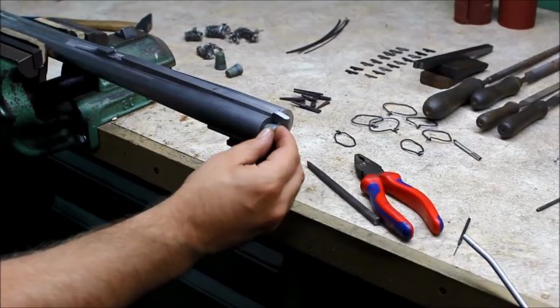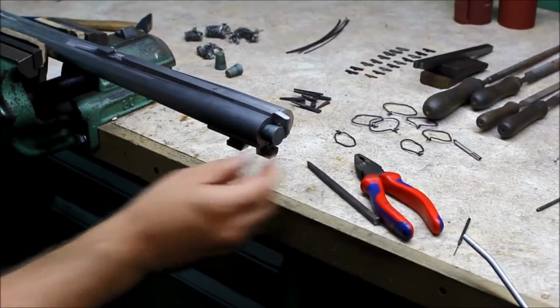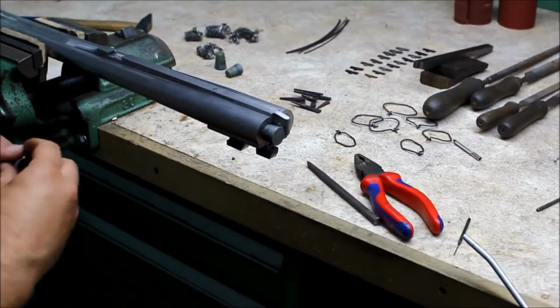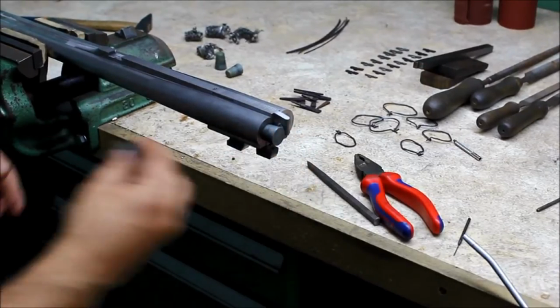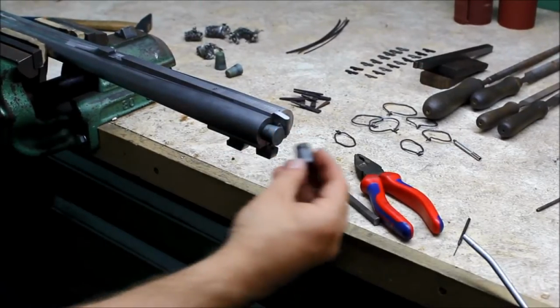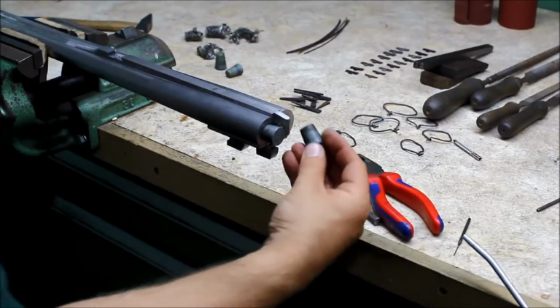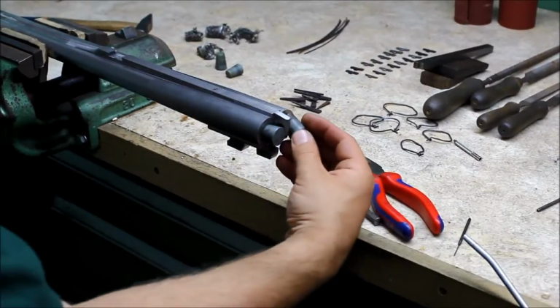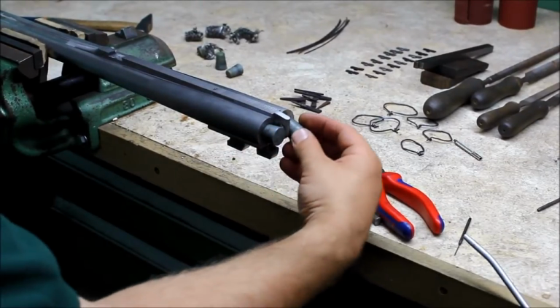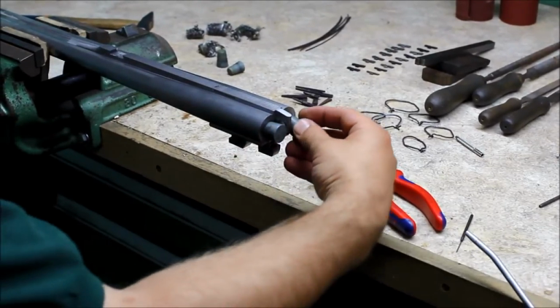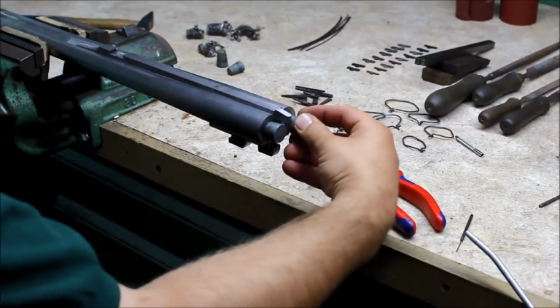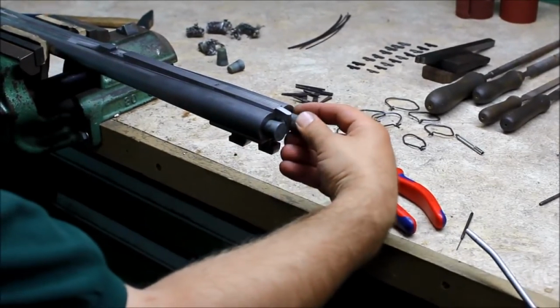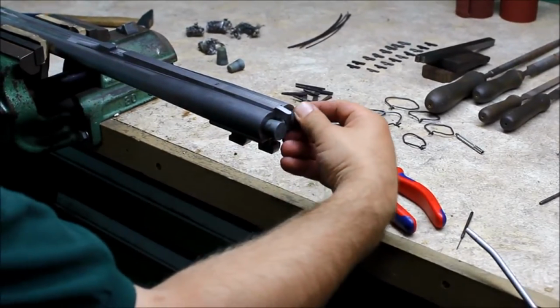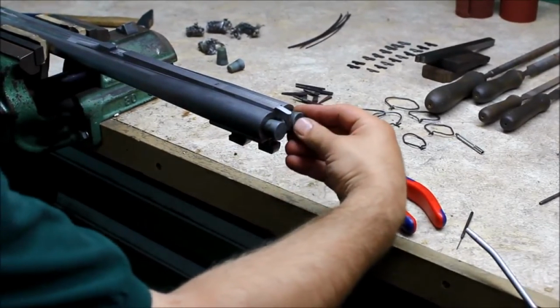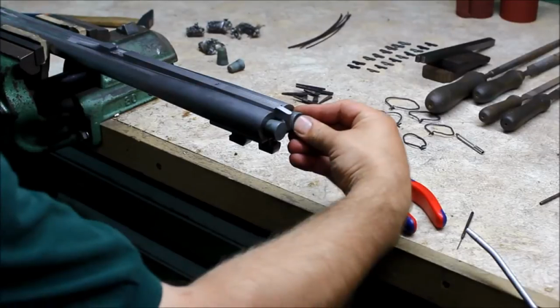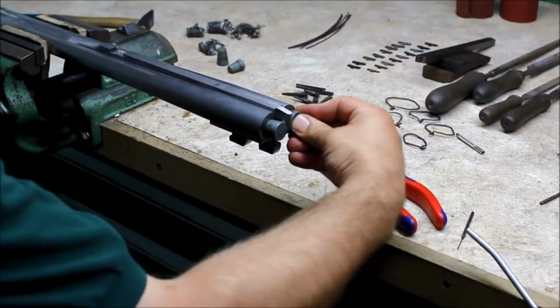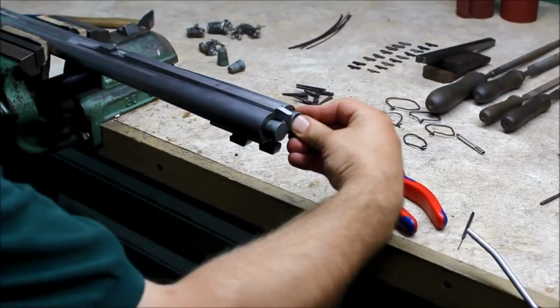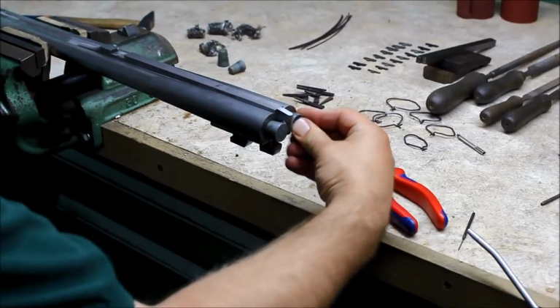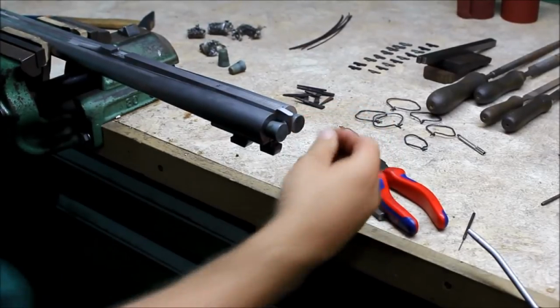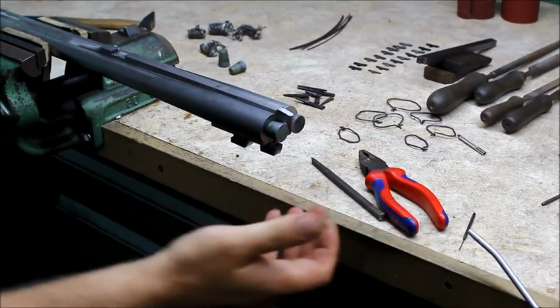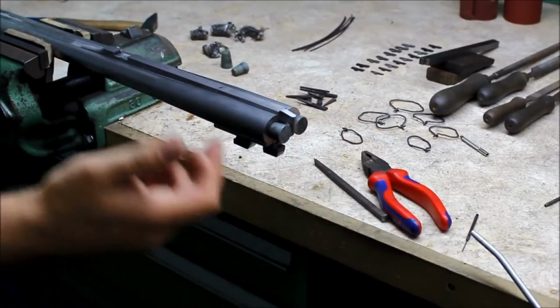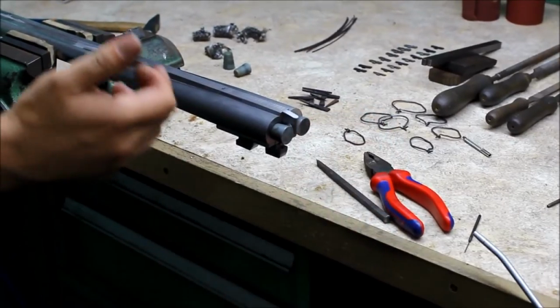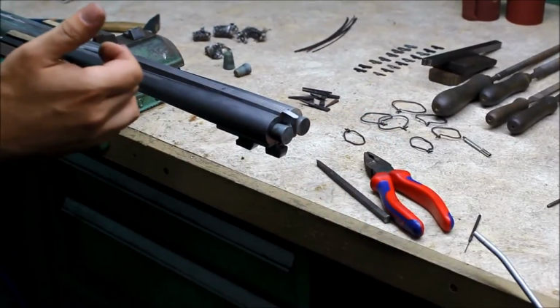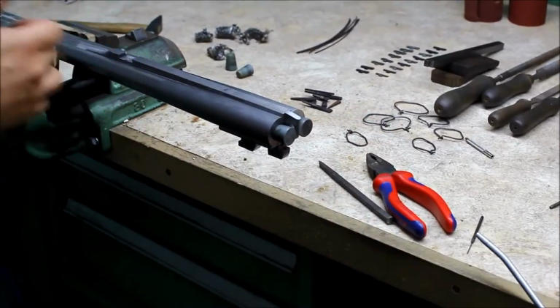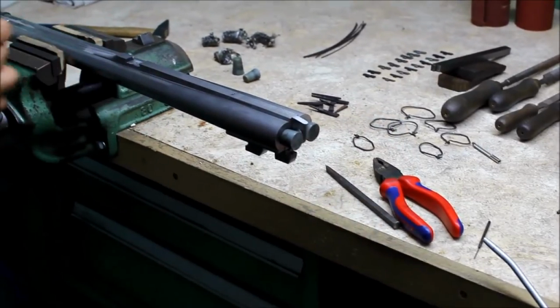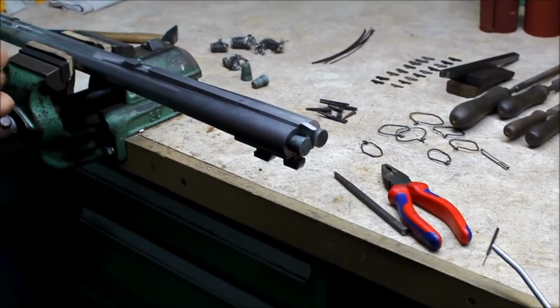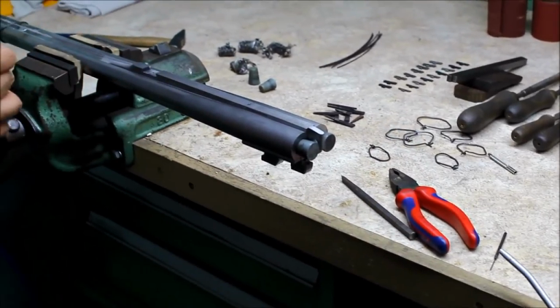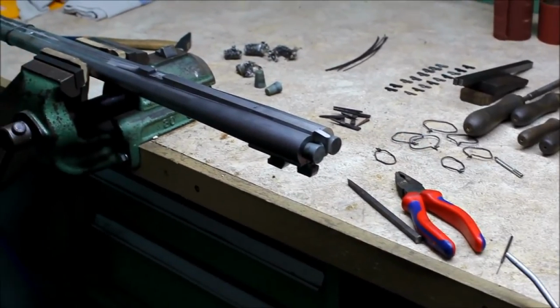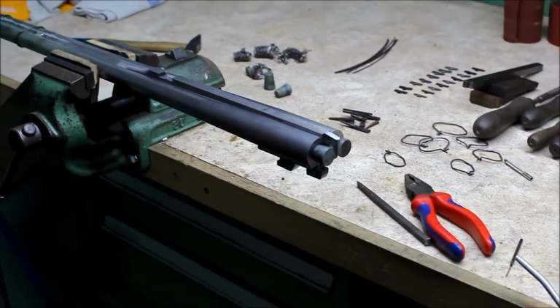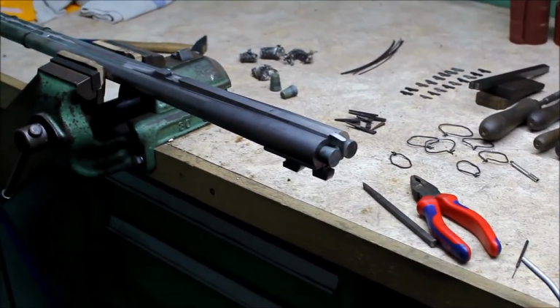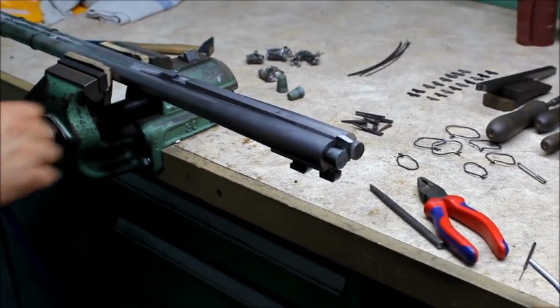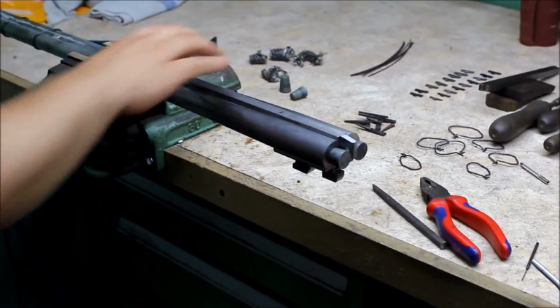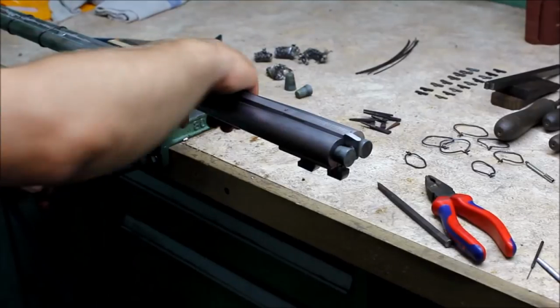So the plugs are for what, Rico? They're to seal the barrels that don't come in the air, by soldering in the barrels in the back.